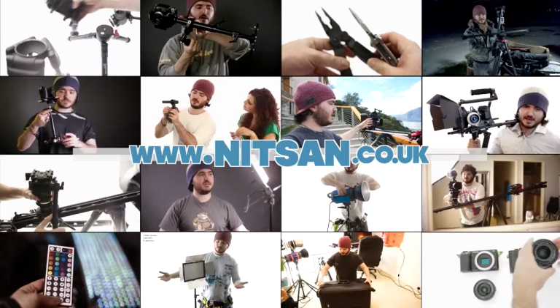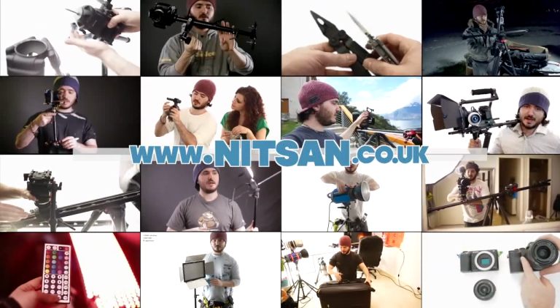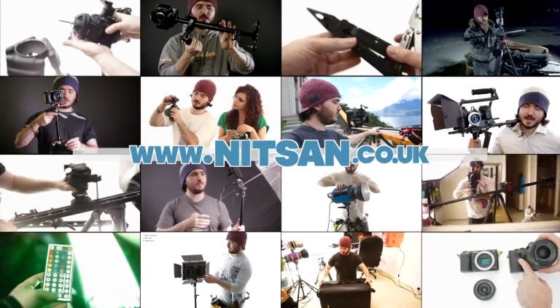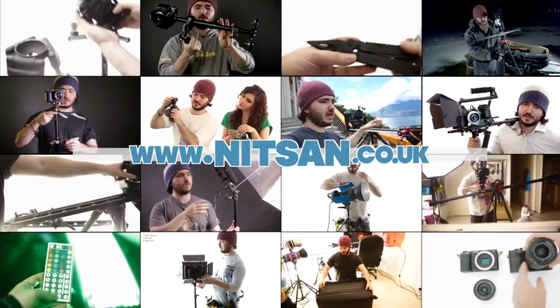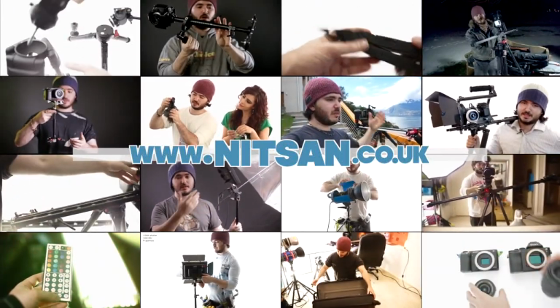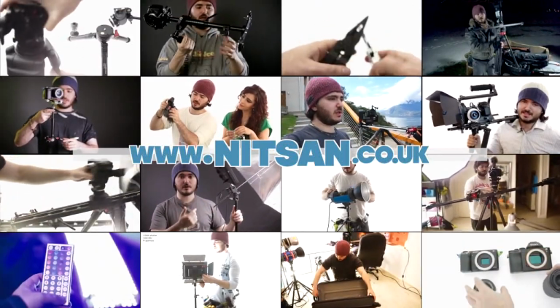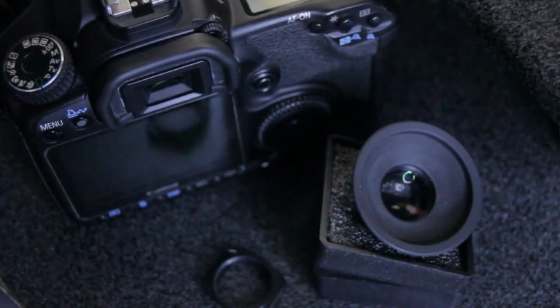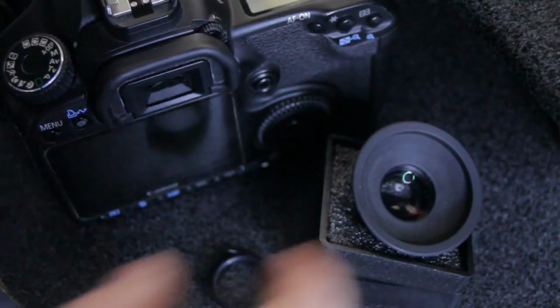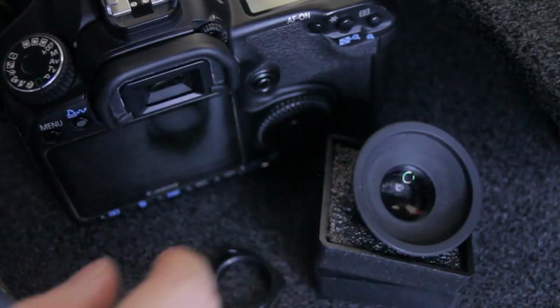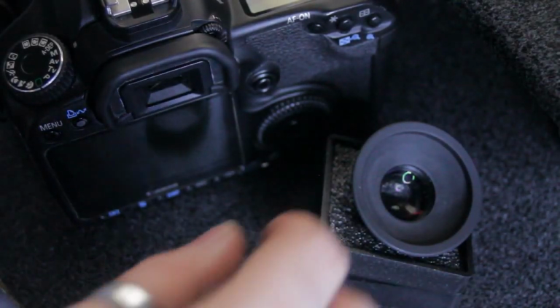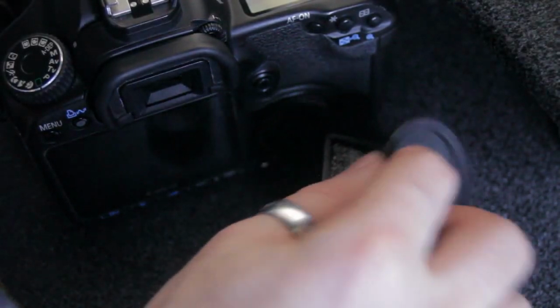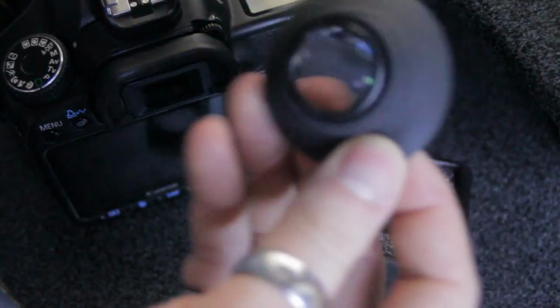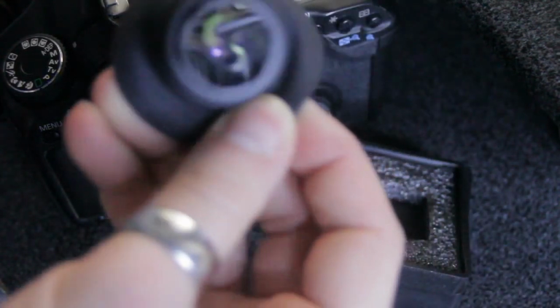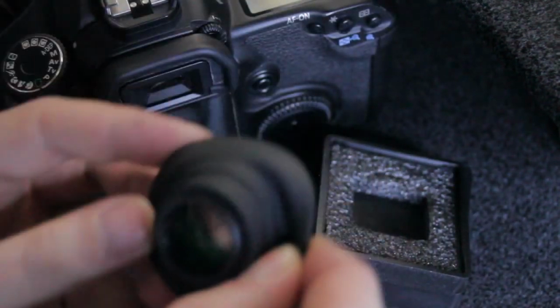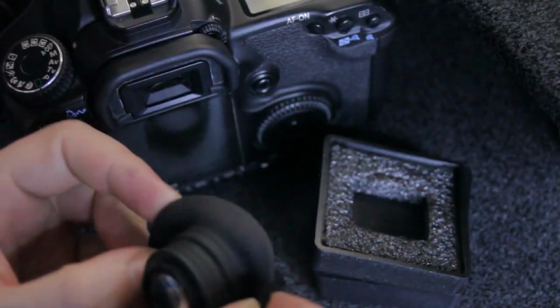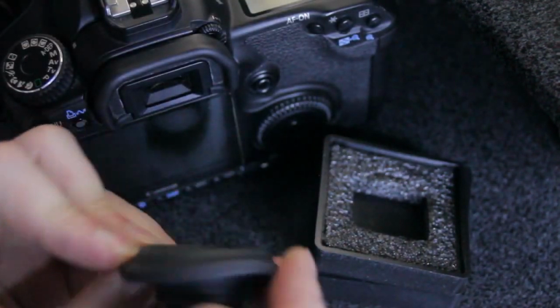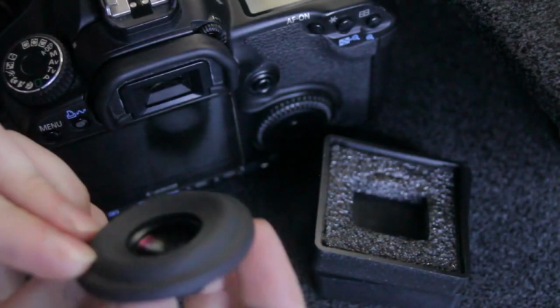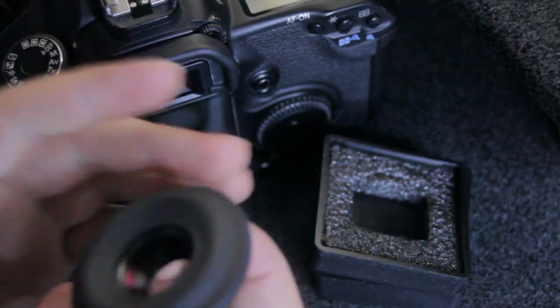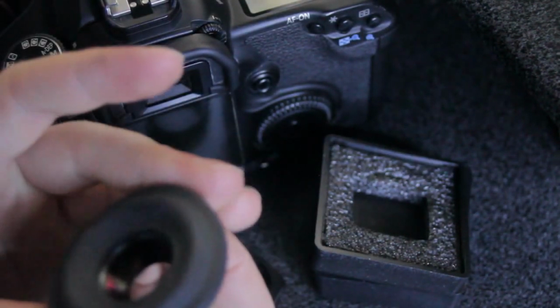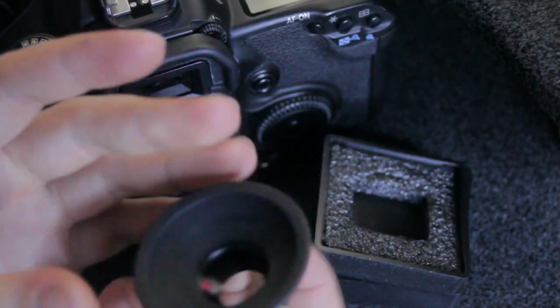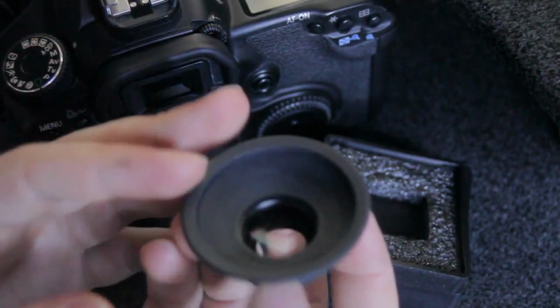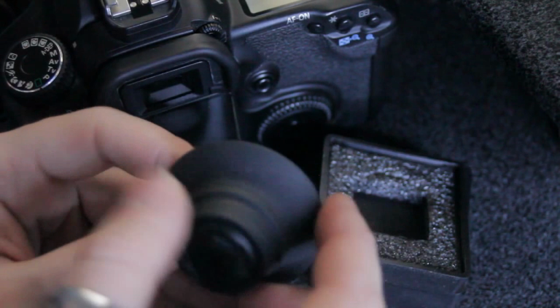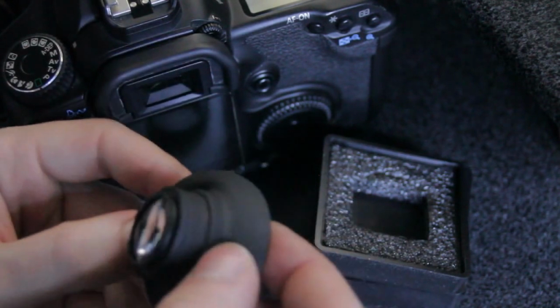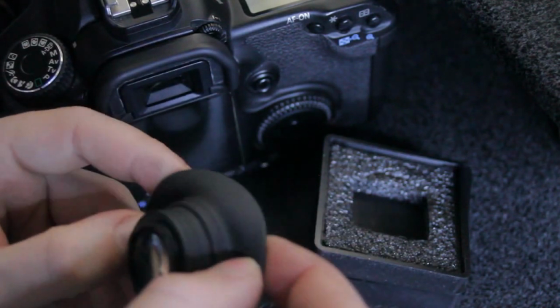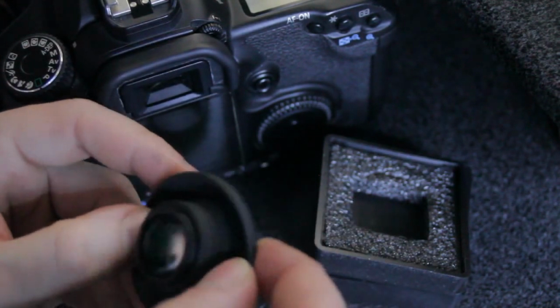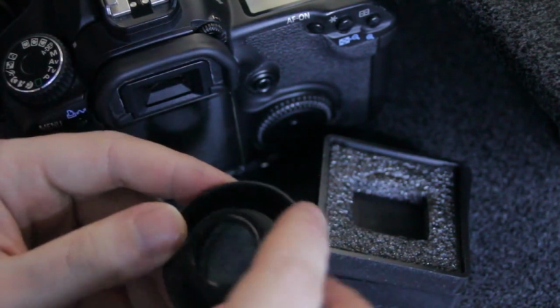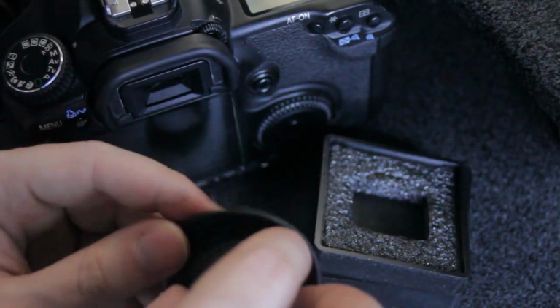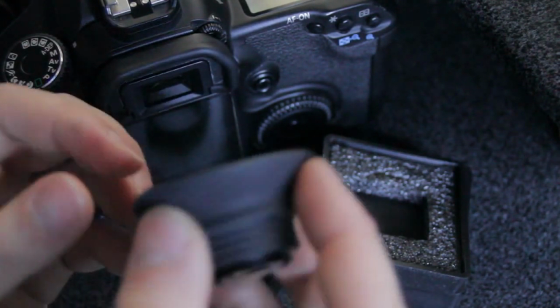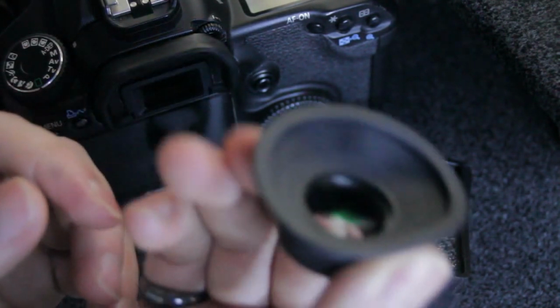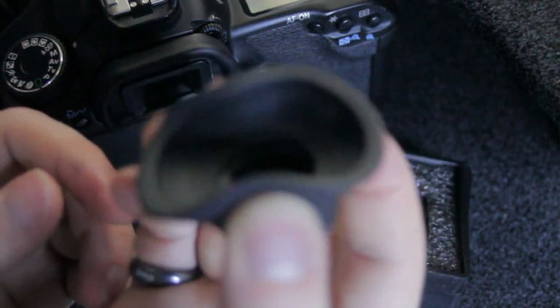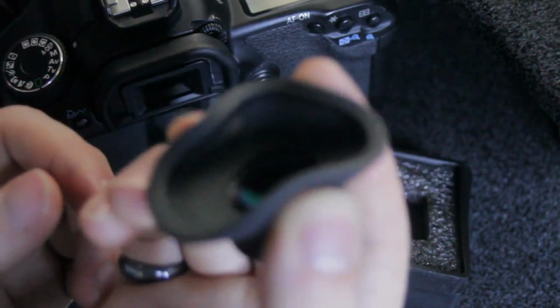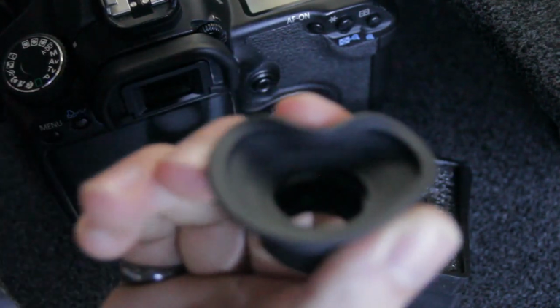Find product links below and hundreds more videos on my channel. Hi guys. So I've got this Tenpa viewfinder. I've had it for about six months, maybe a bit more, and I promised you guys a review on it, and here it is.